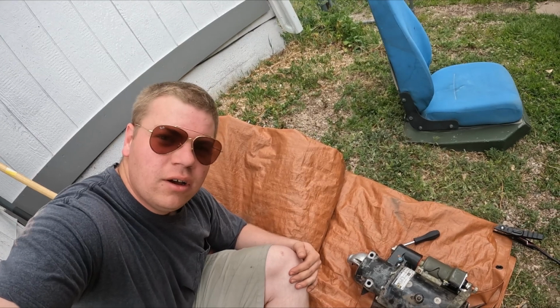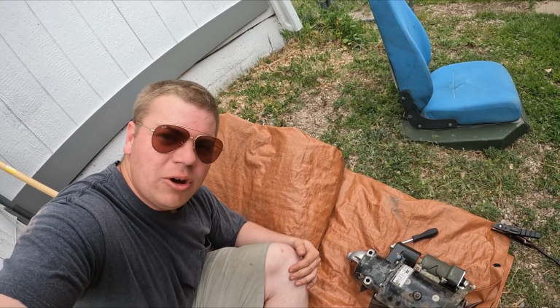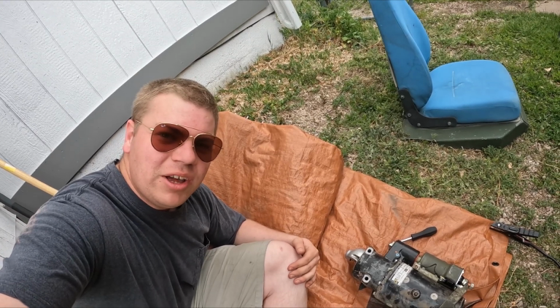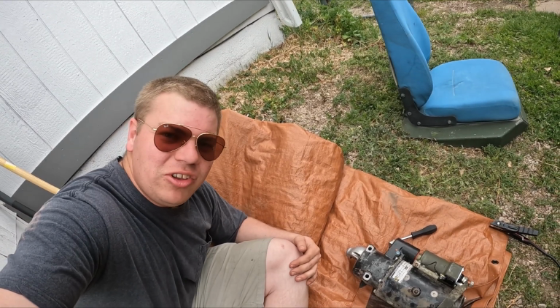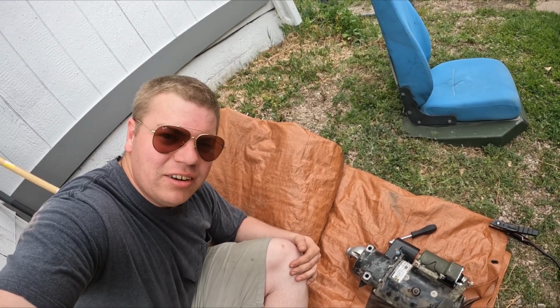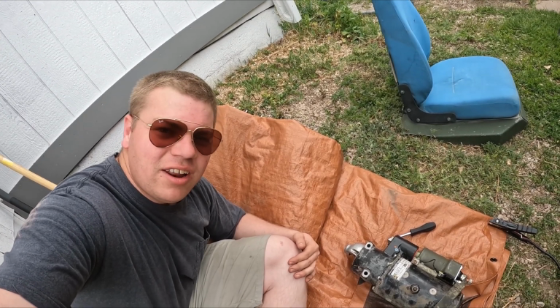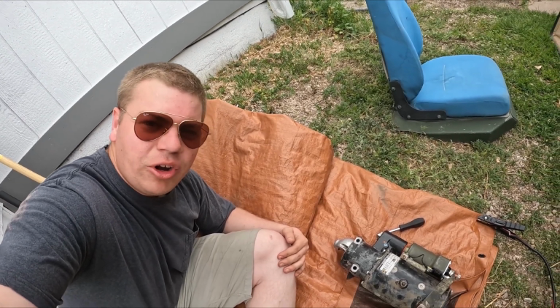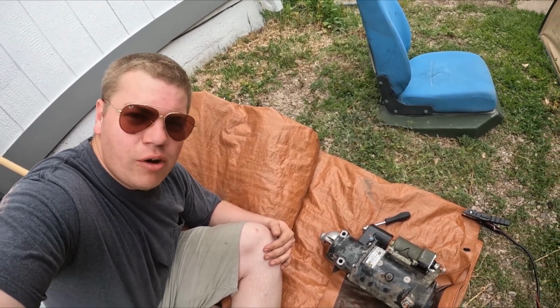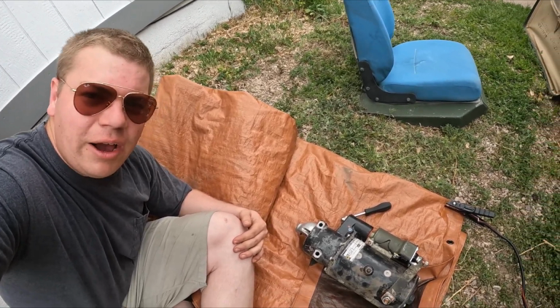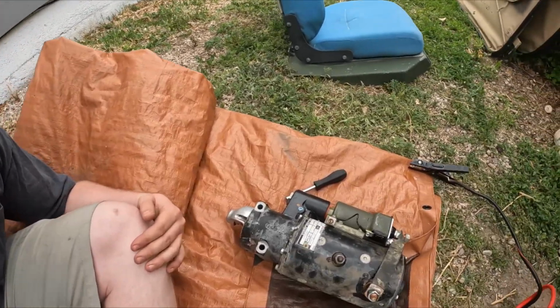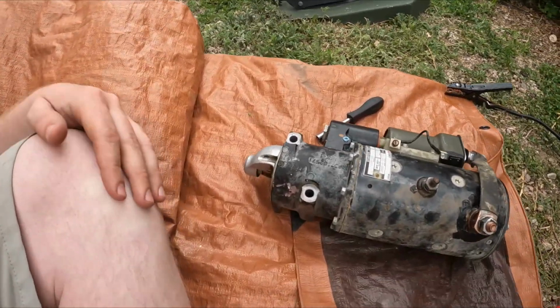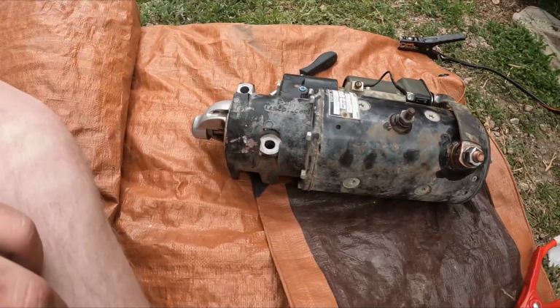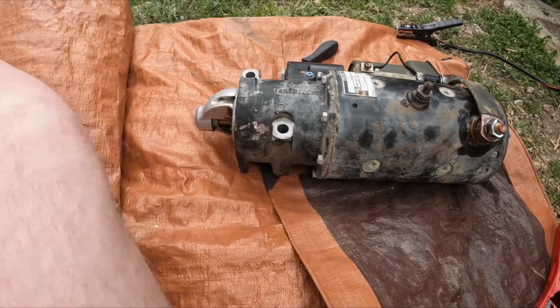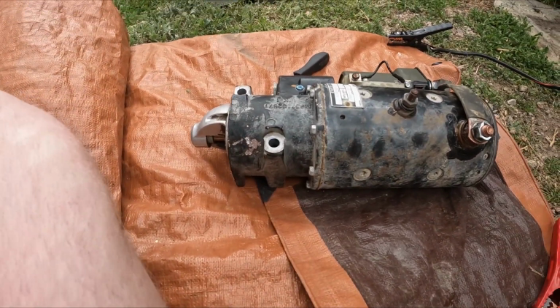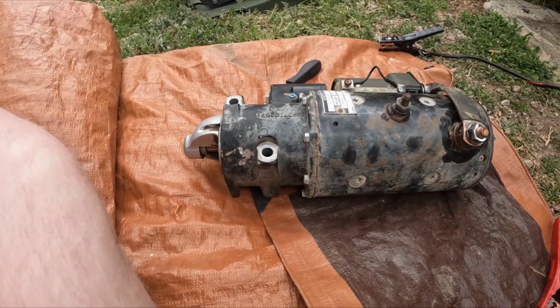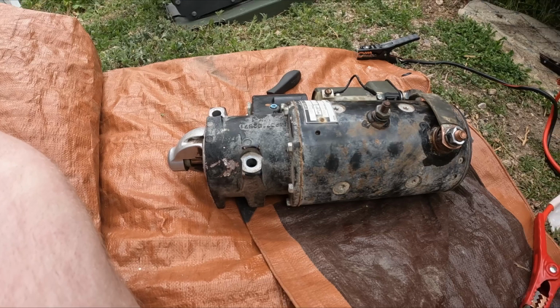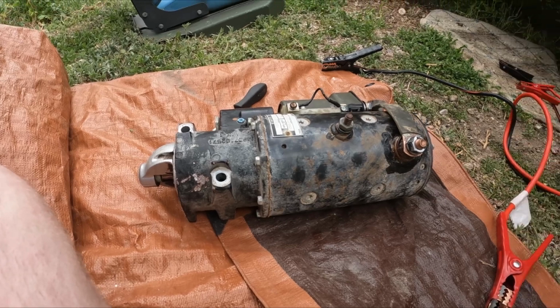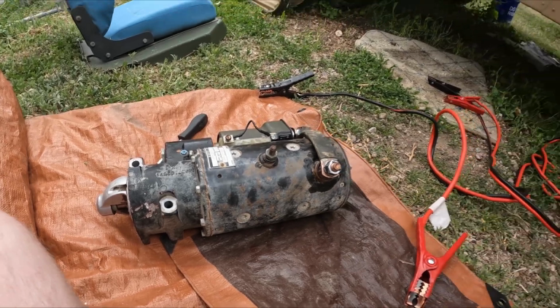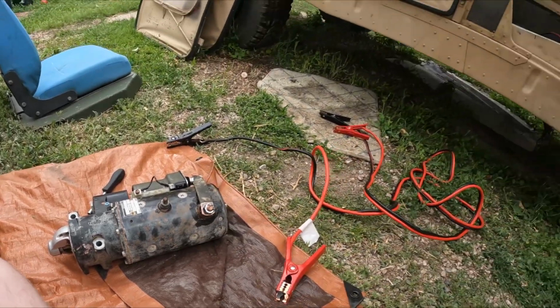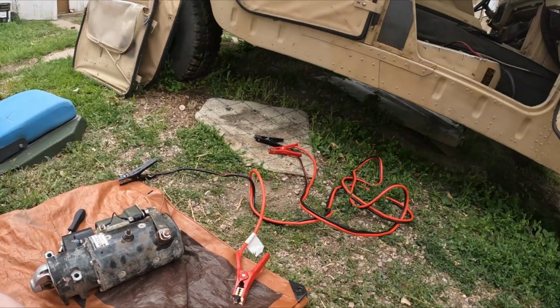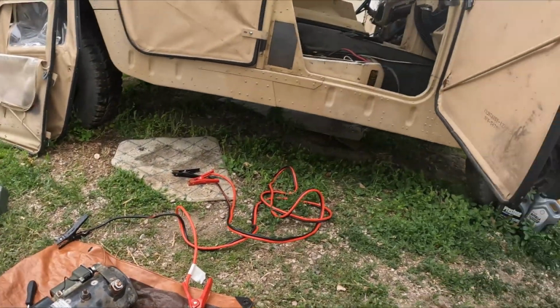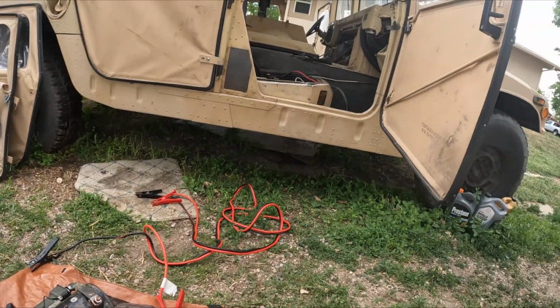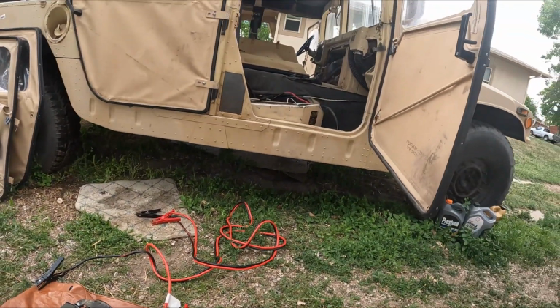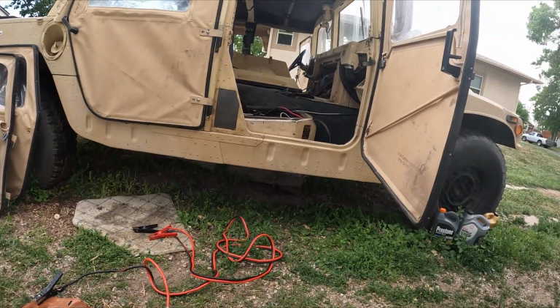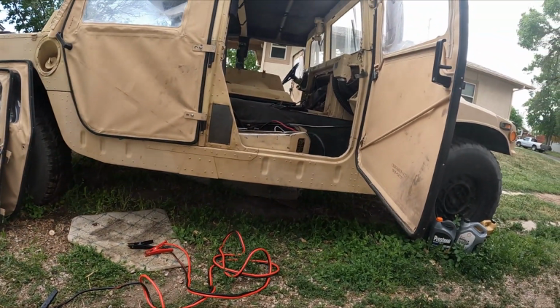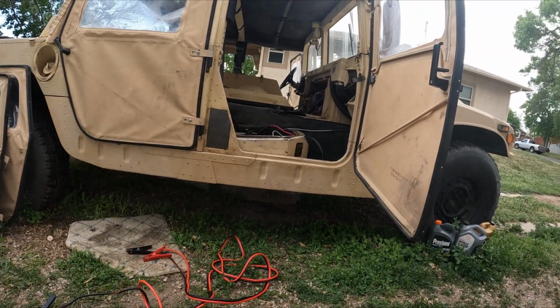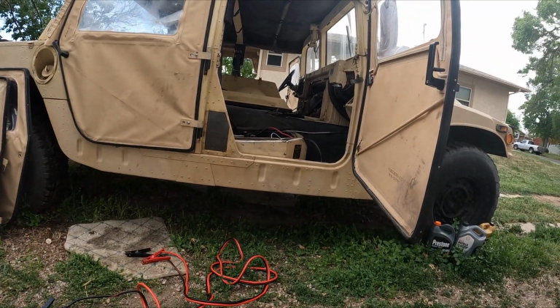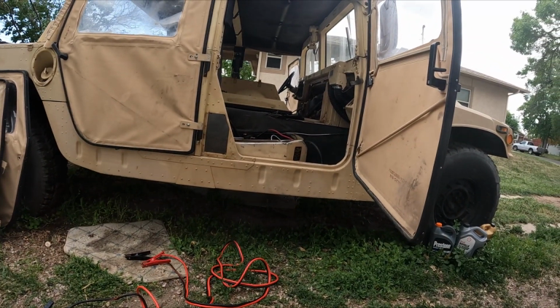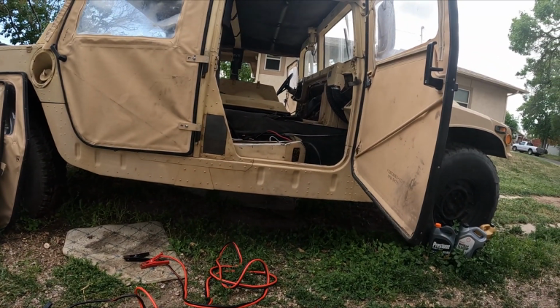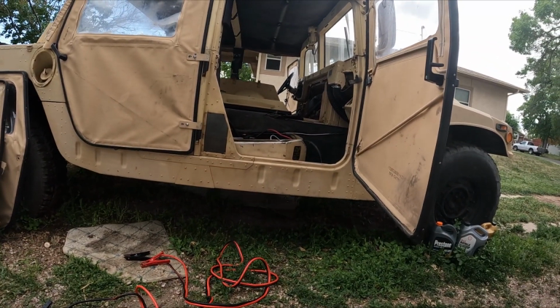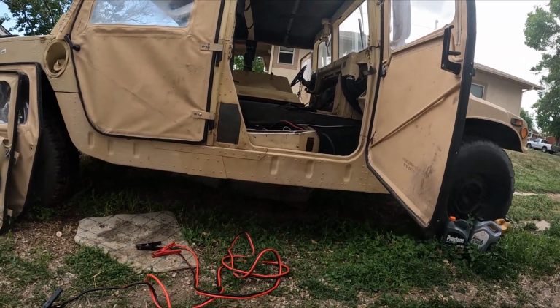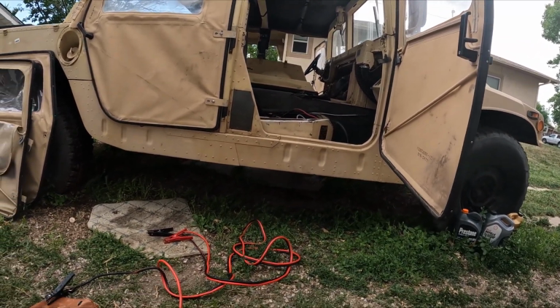Hello, my name is Ian and today I'm going to go over how to bench test a 24-volt Humvee starter. This is for a 2008 AM General Humvee.